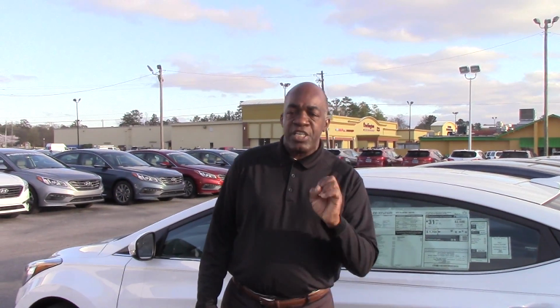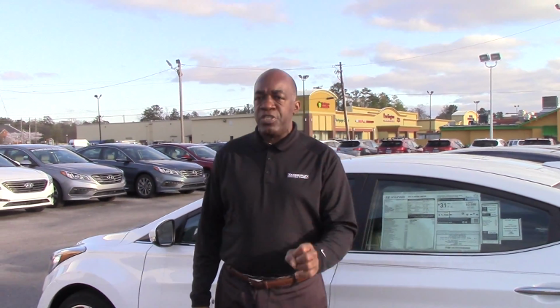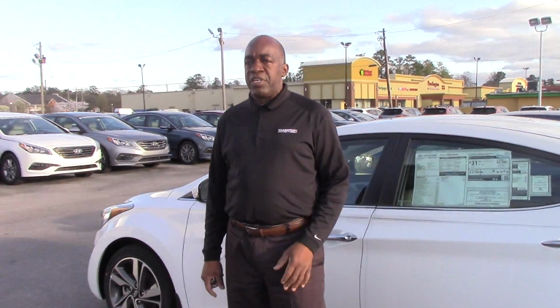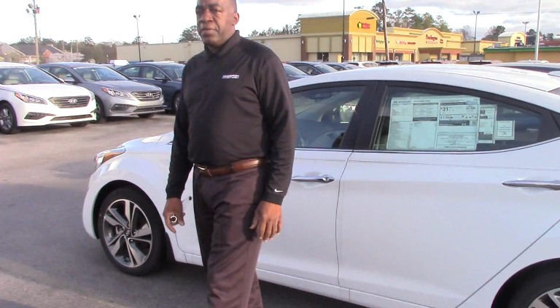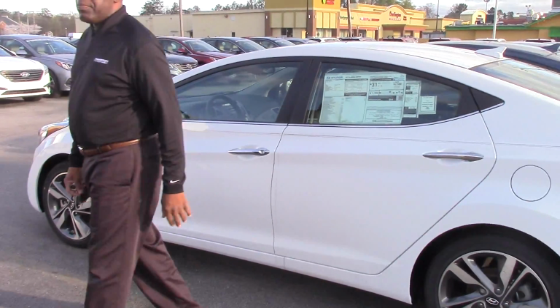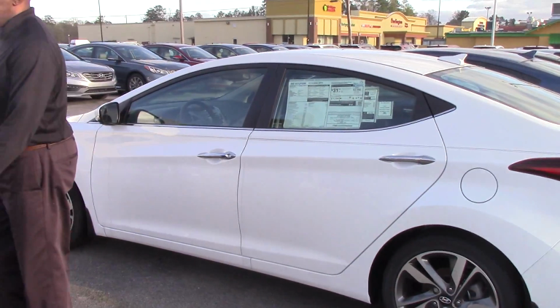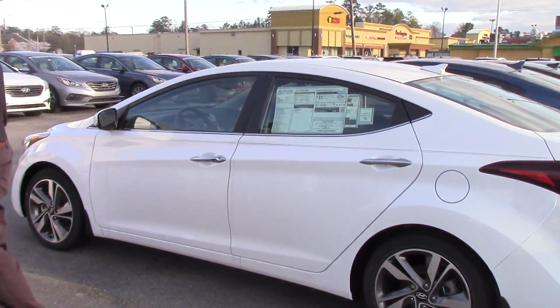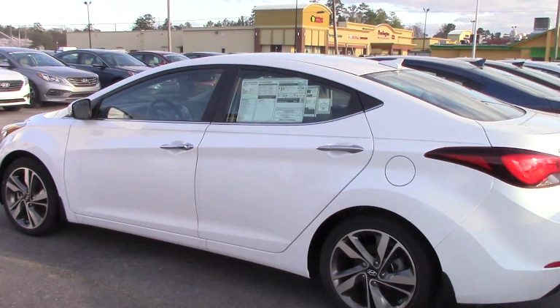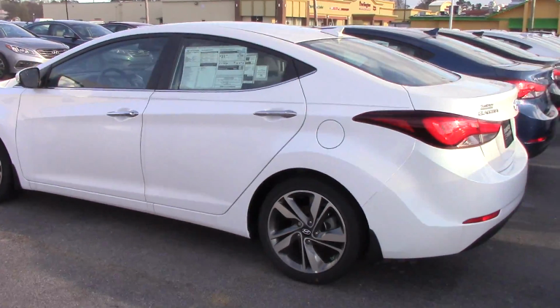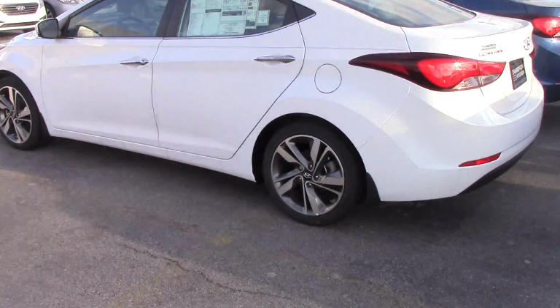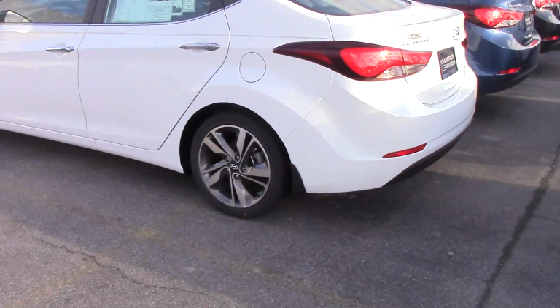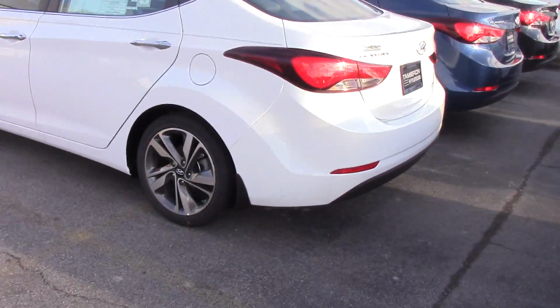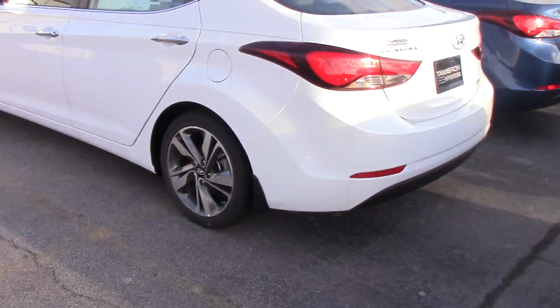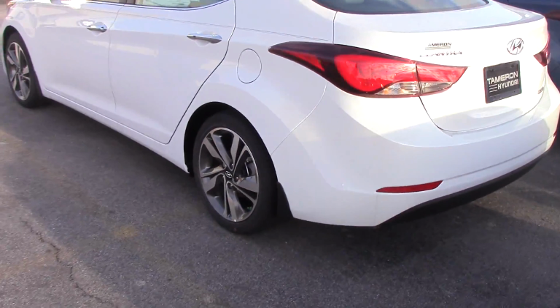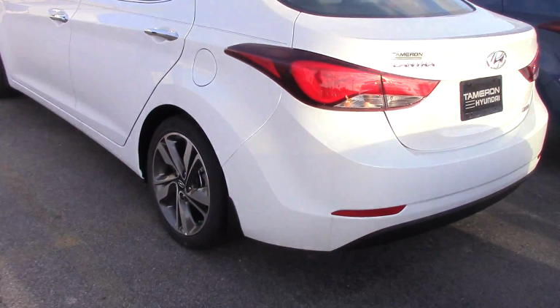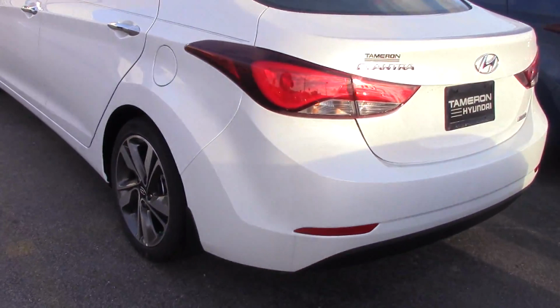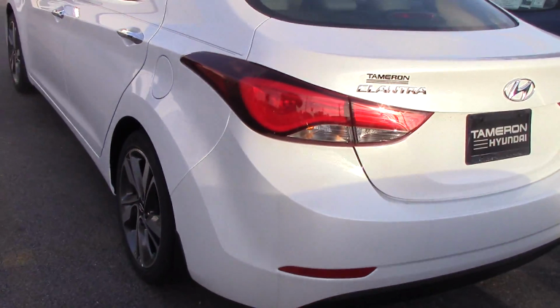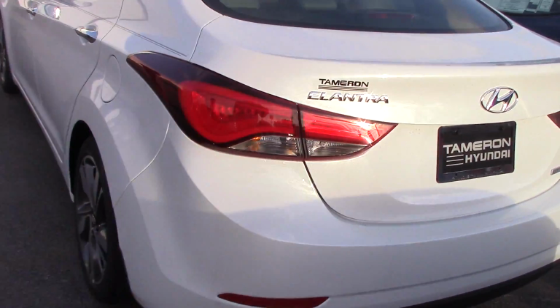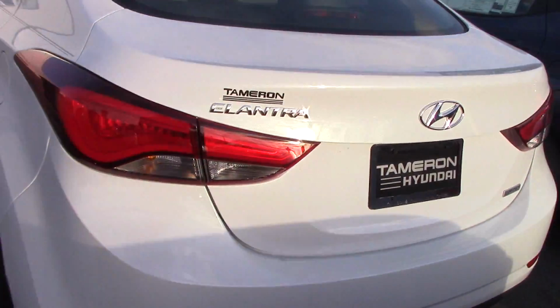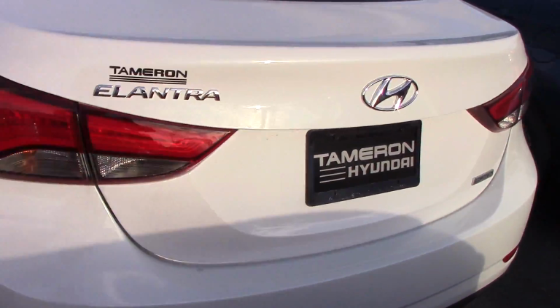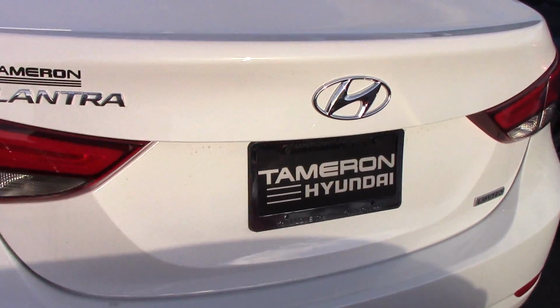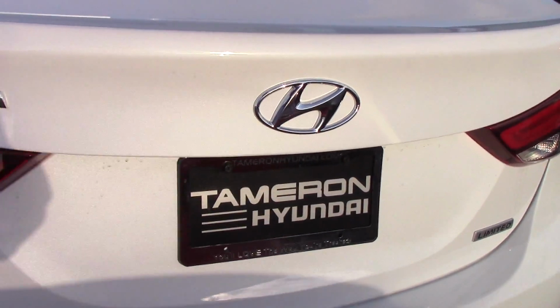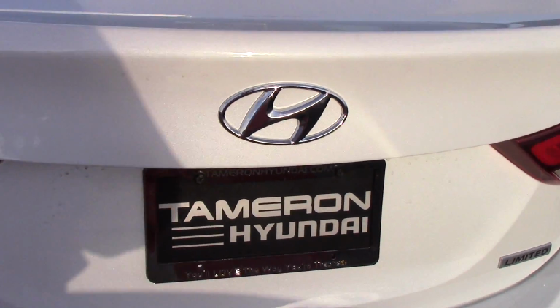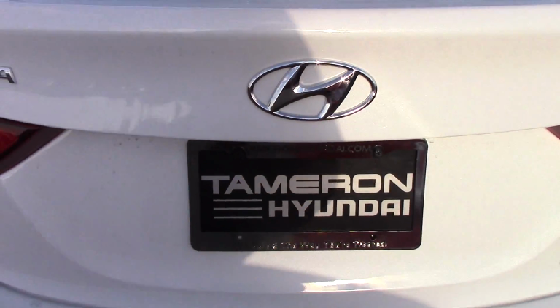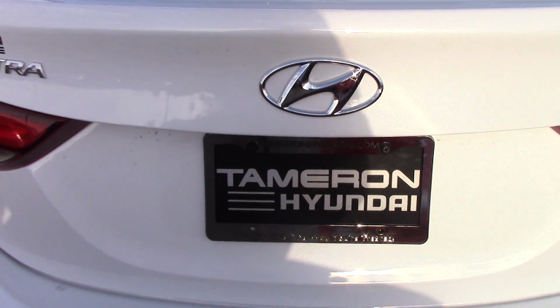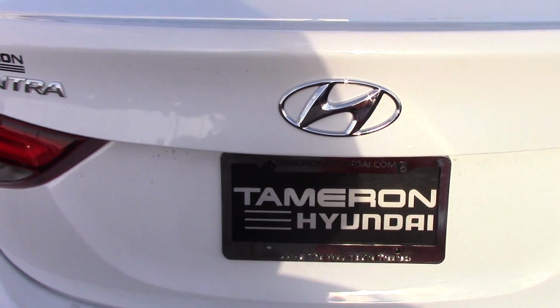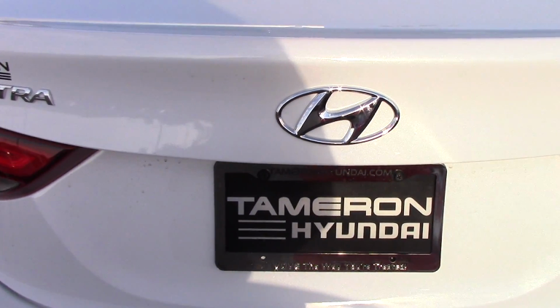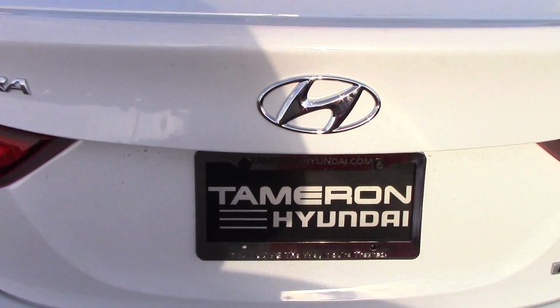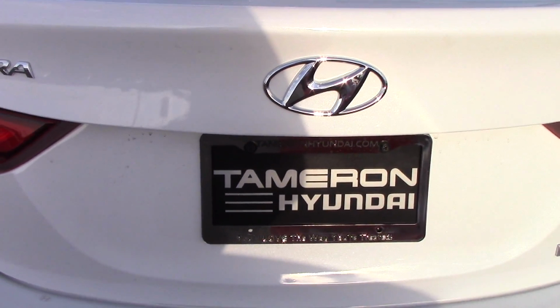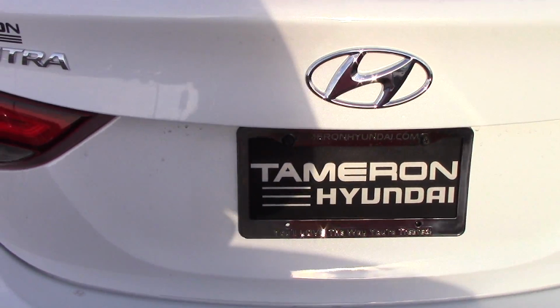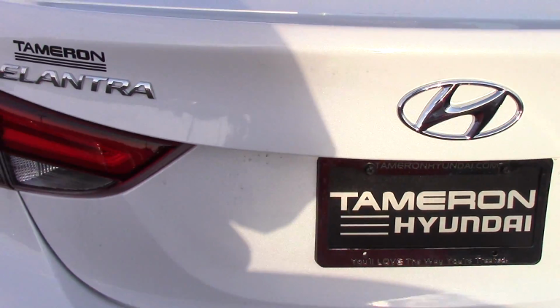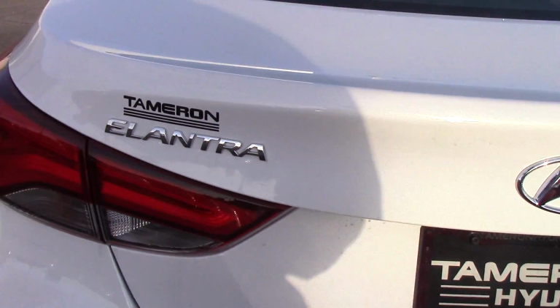I want you to see the sport wheels on this vehicle, the chrome door handles. This vehicle is outstanding and it does have a leather package, Stanley. If you come up front, you'll notice this is a power driver's seat and a lot of controls here for your safety features.